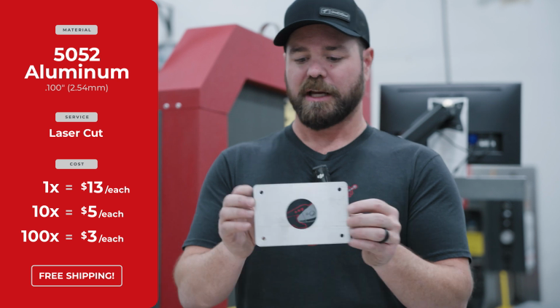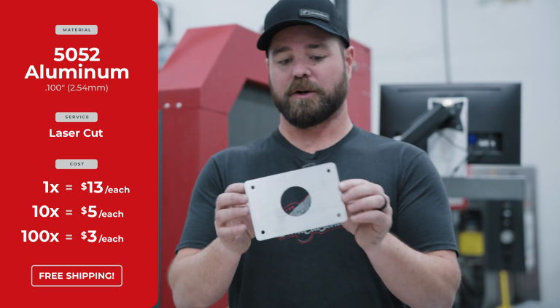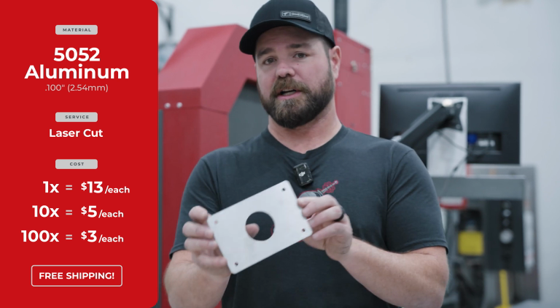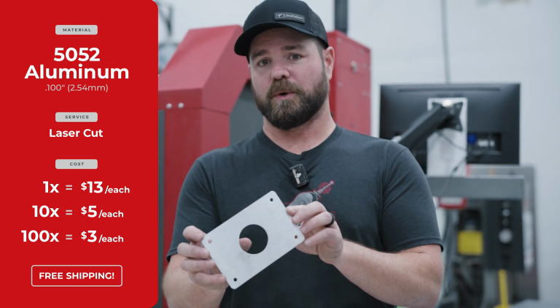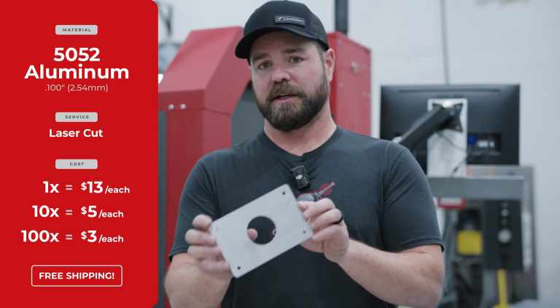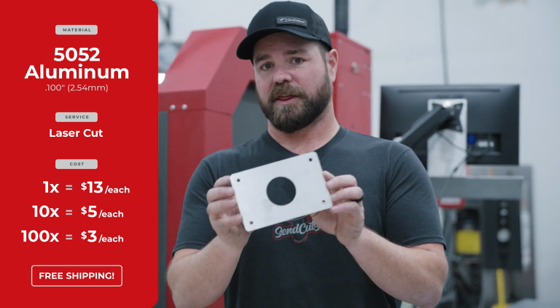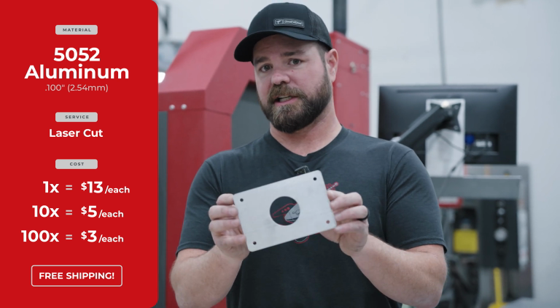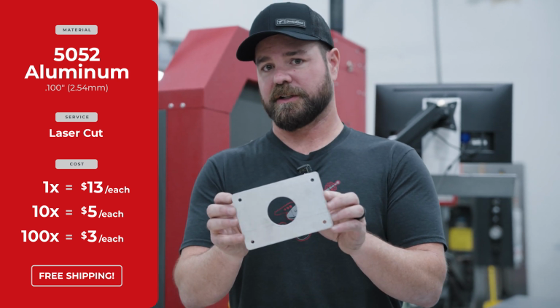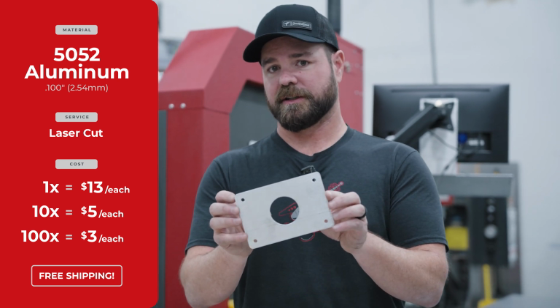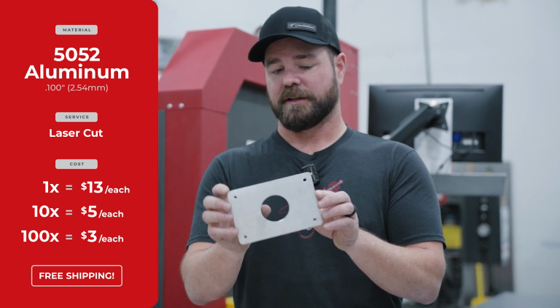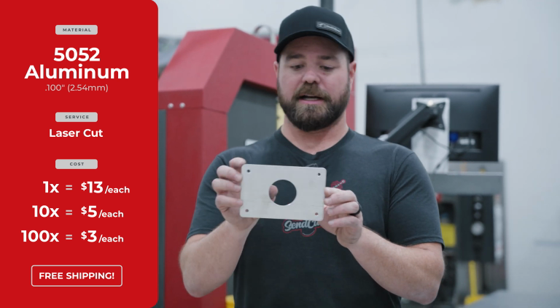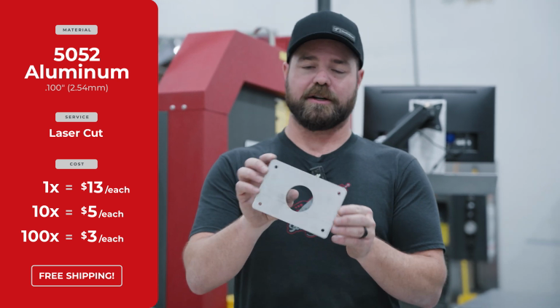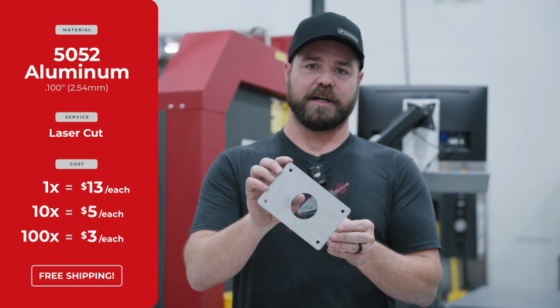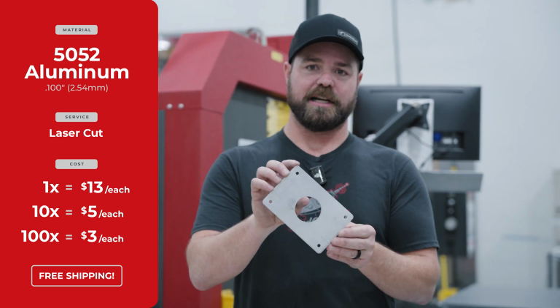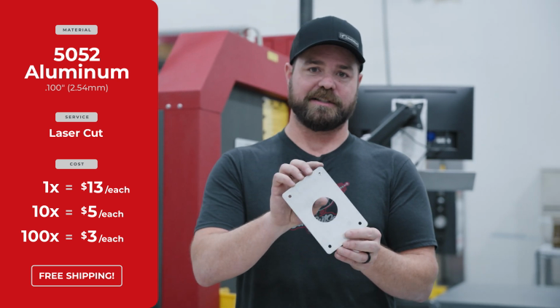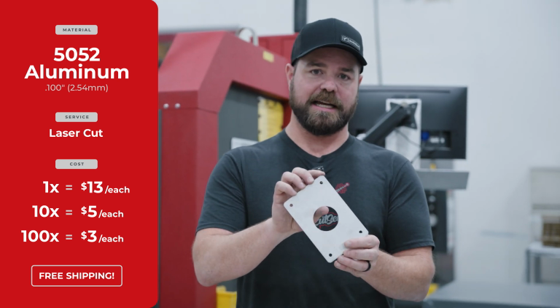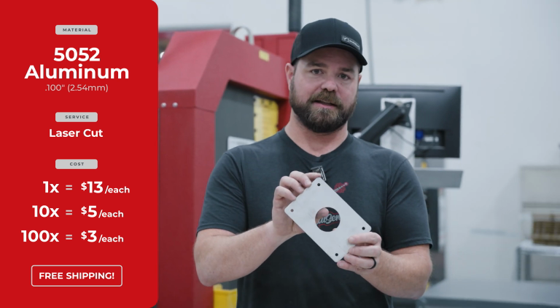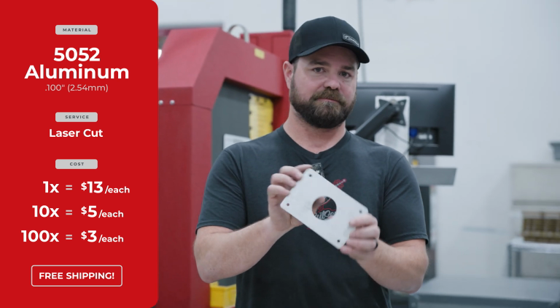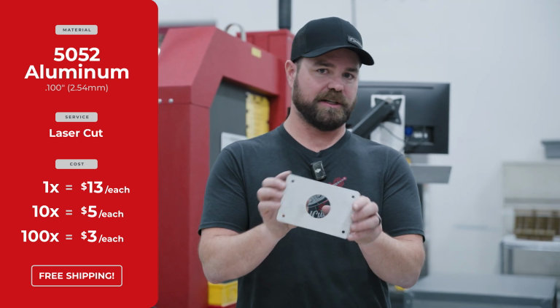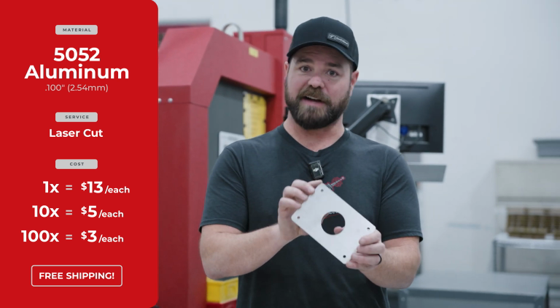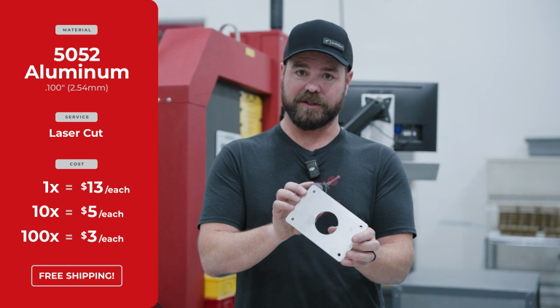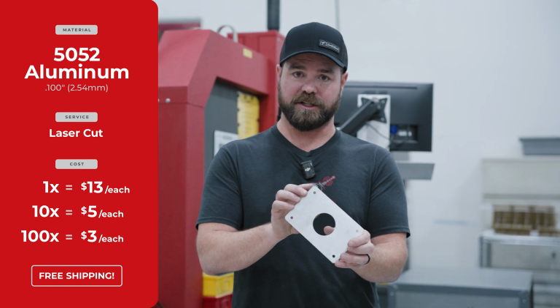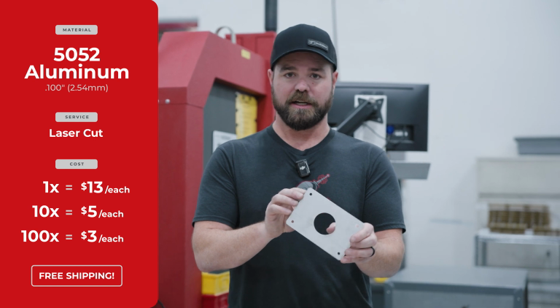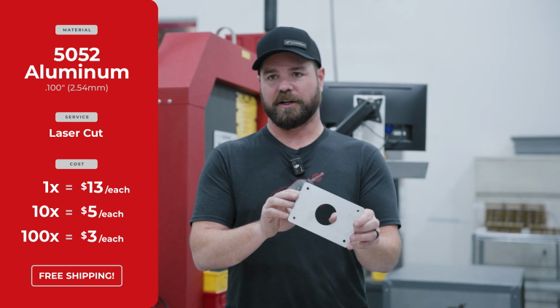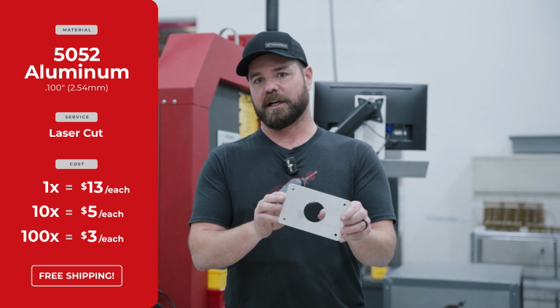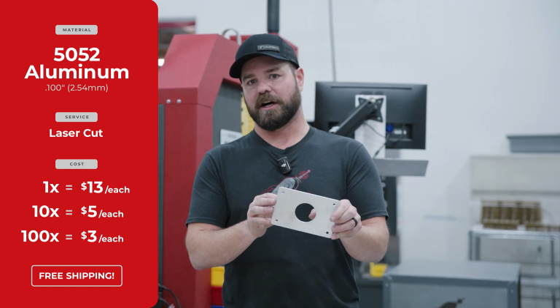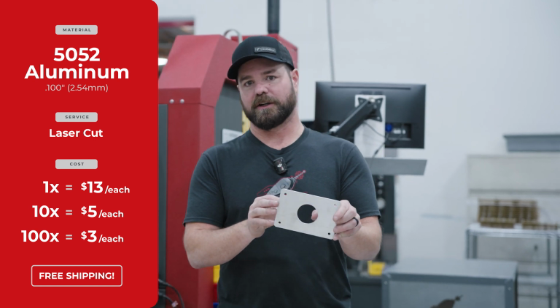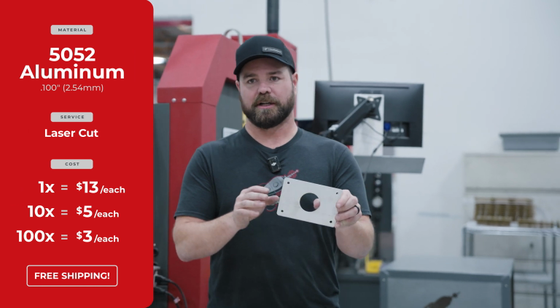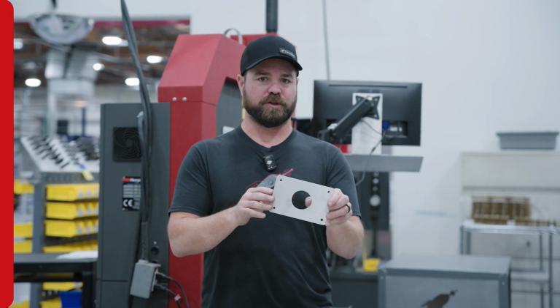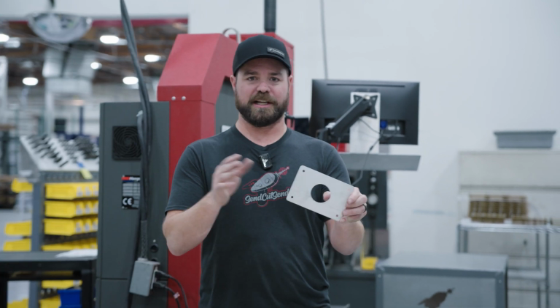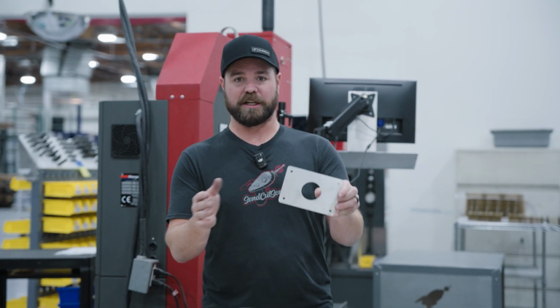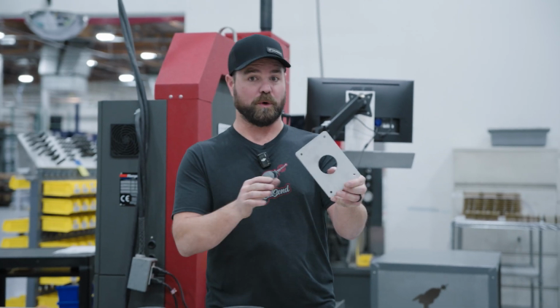In a quantity of one, $13. In a quantity of 10, as low as $5 each. In a quantity of 100, approaching like $3 to $4.